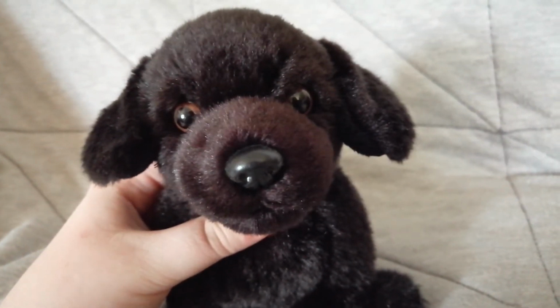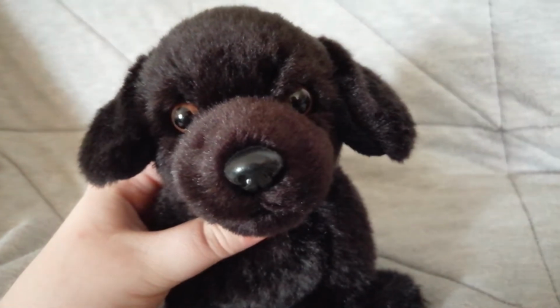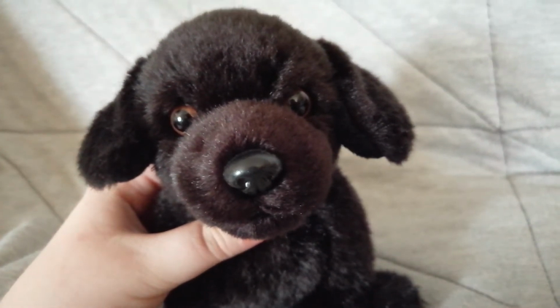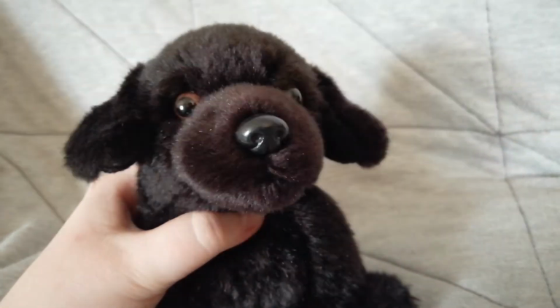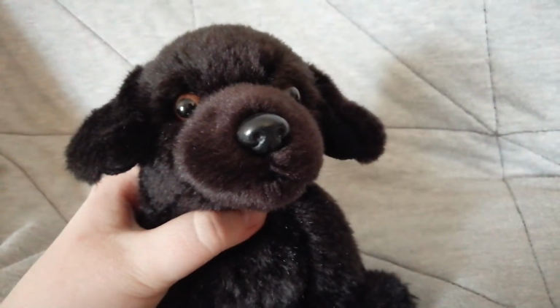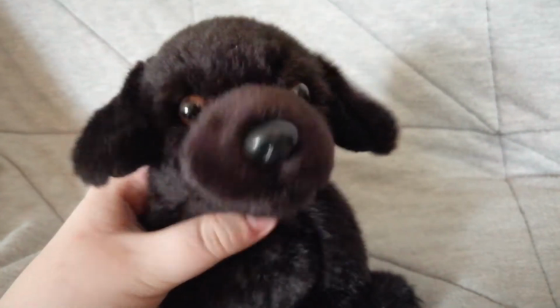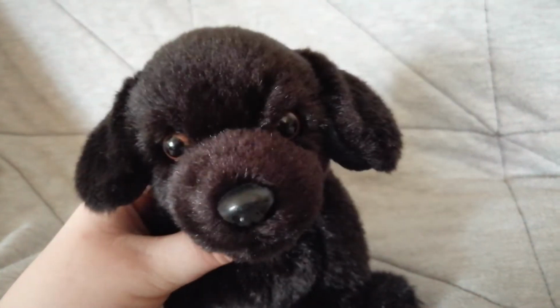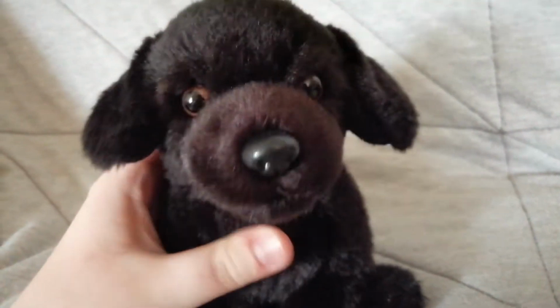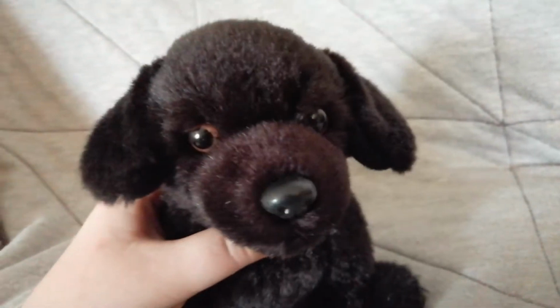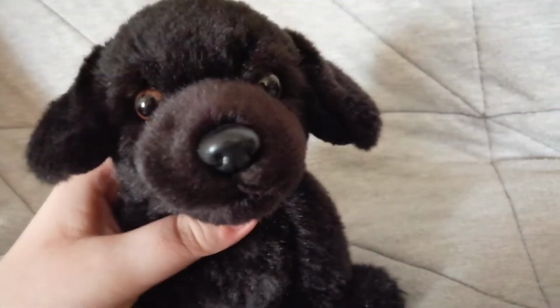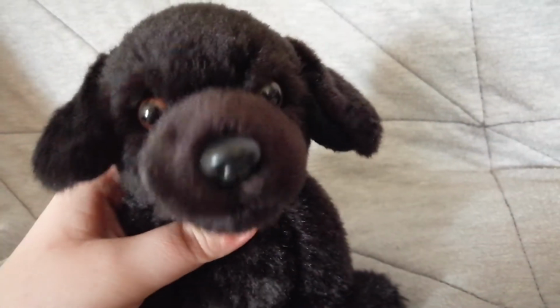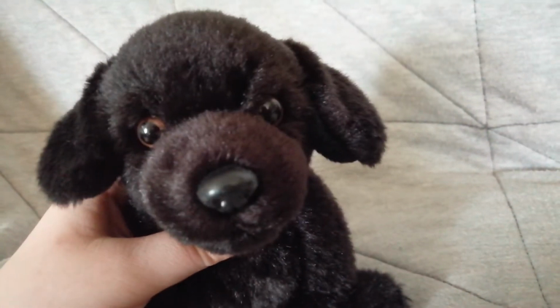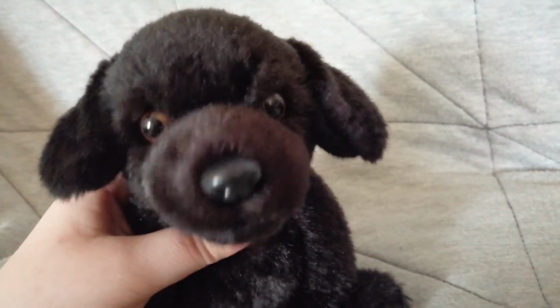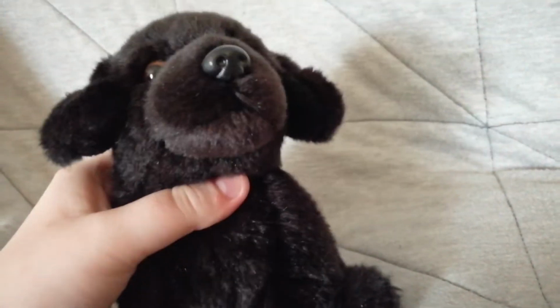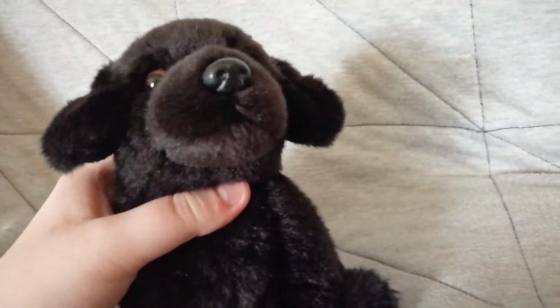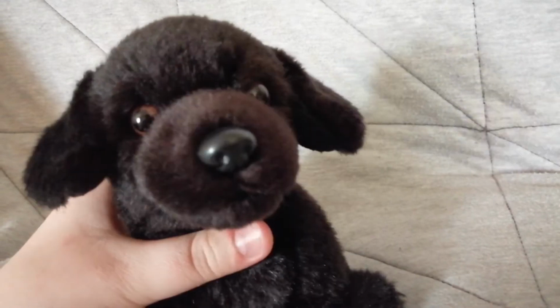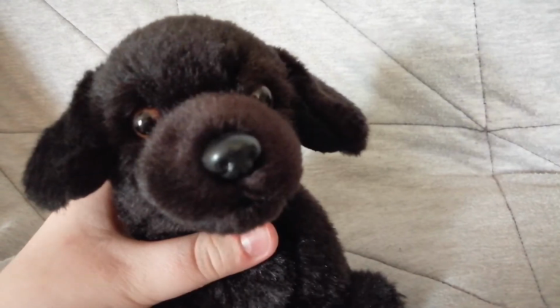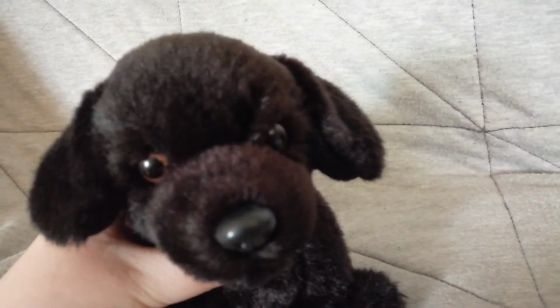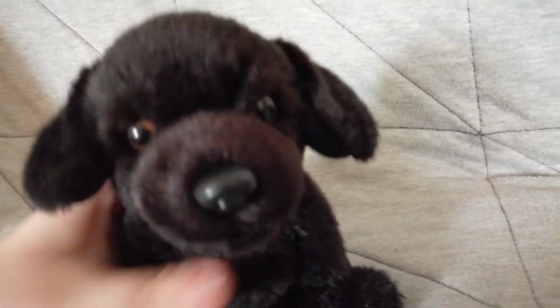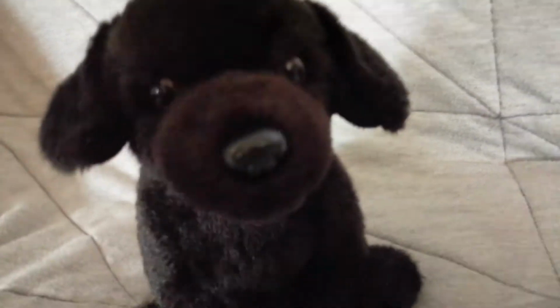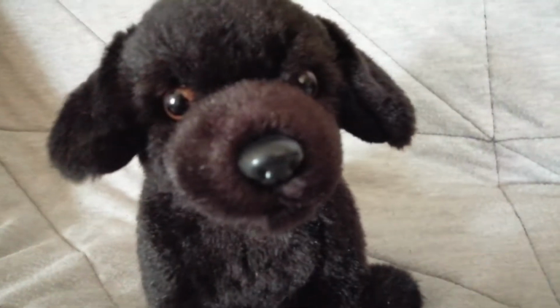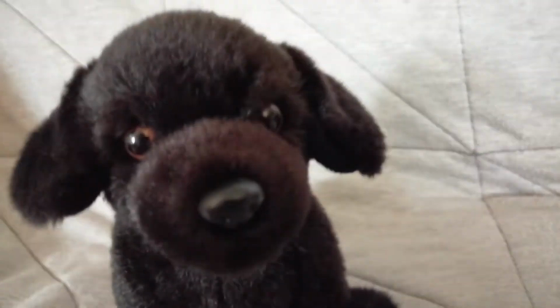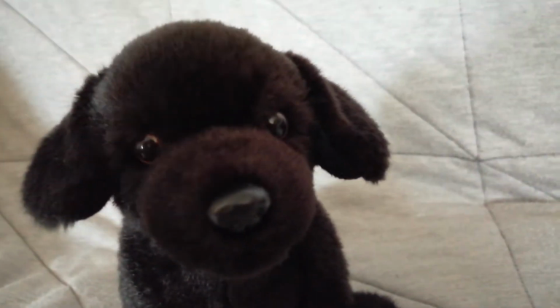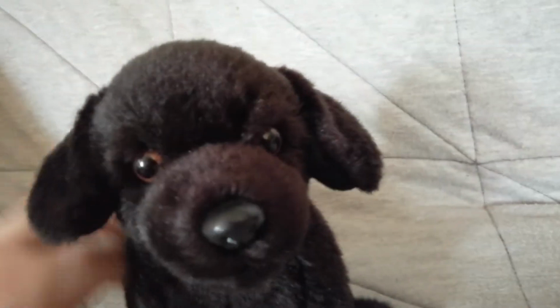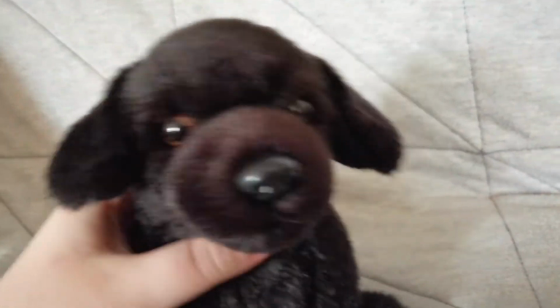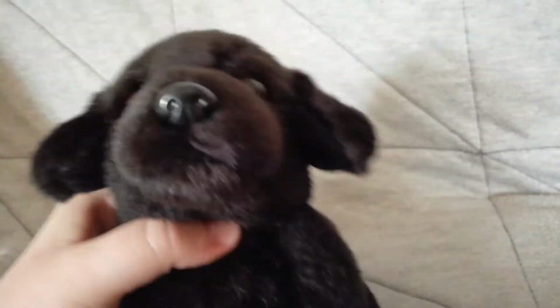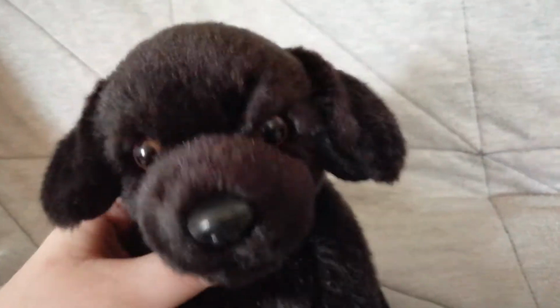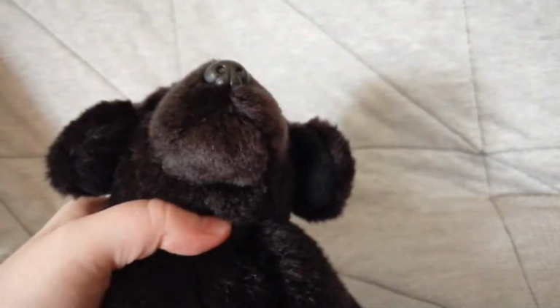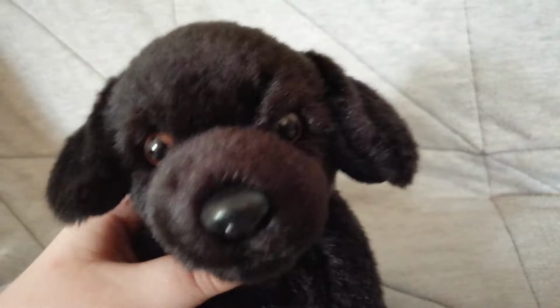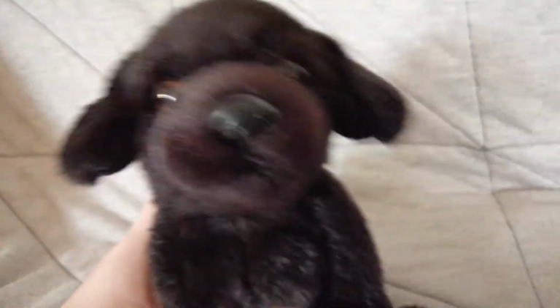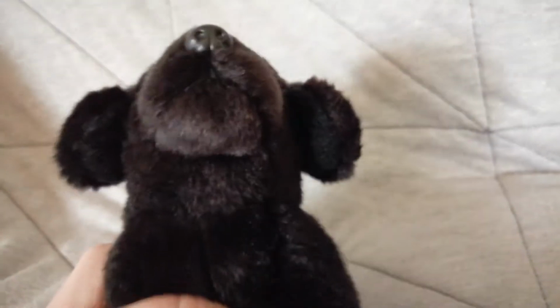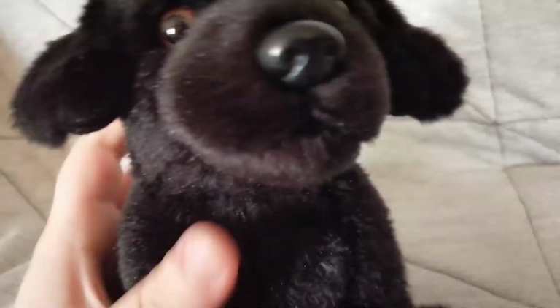I used to cut my Webkinz's ears all the time. I cut my brown dog's ears, I always cut their ears free. So I thought, oh yeah, I'm gonna do it with my Small Signature Black Lab.